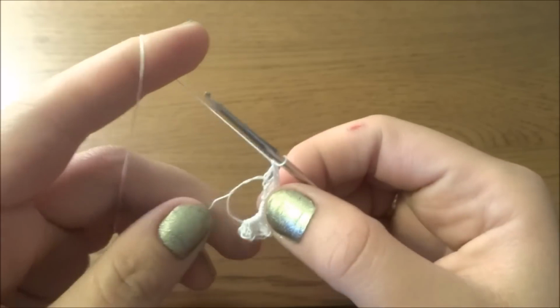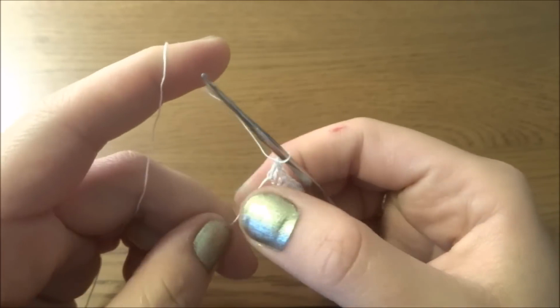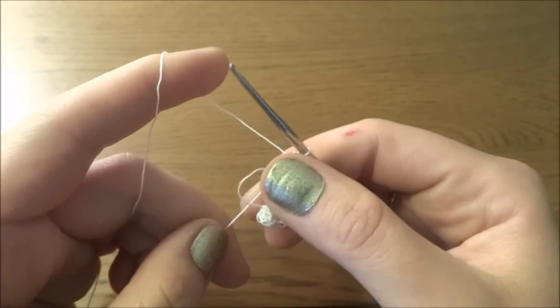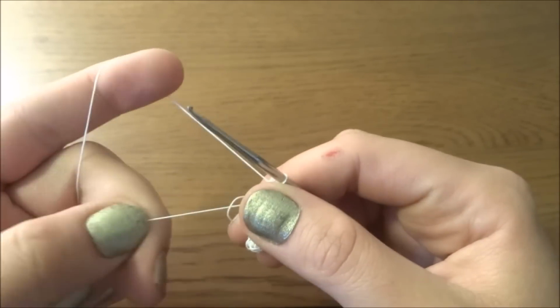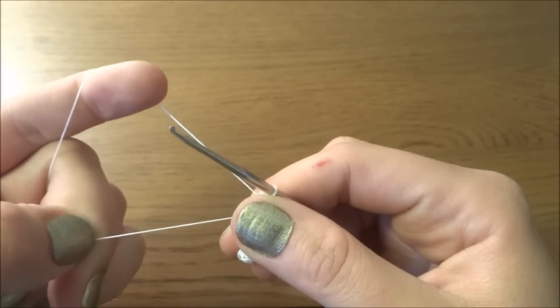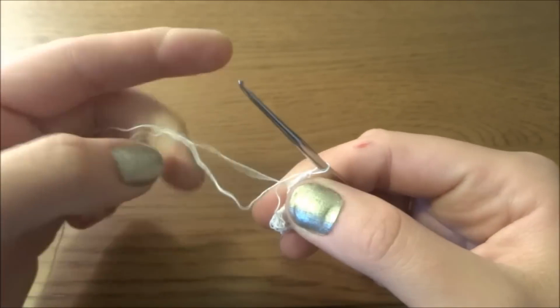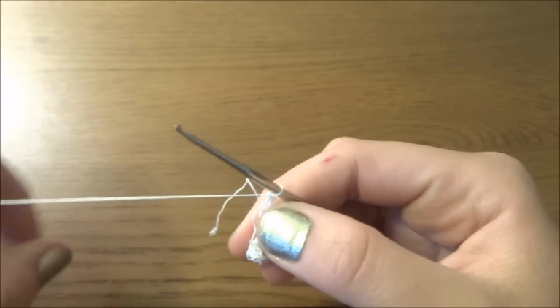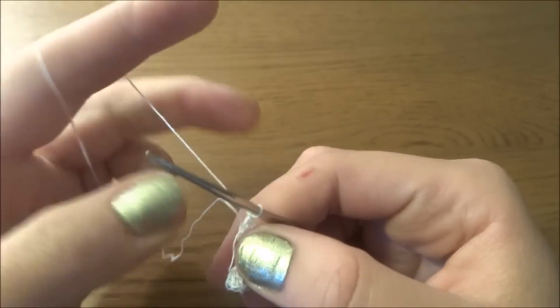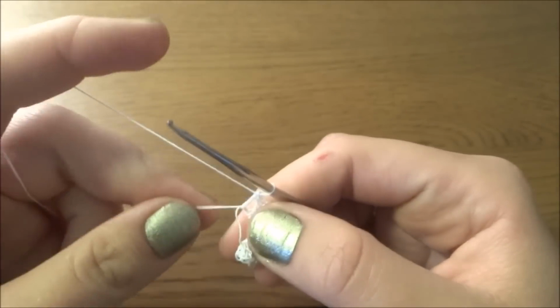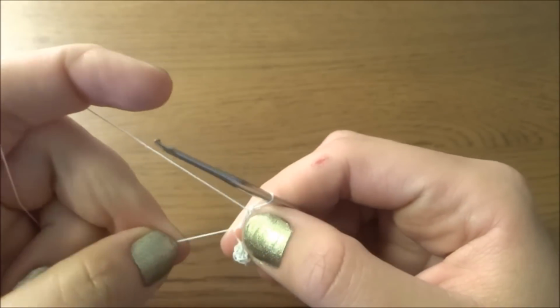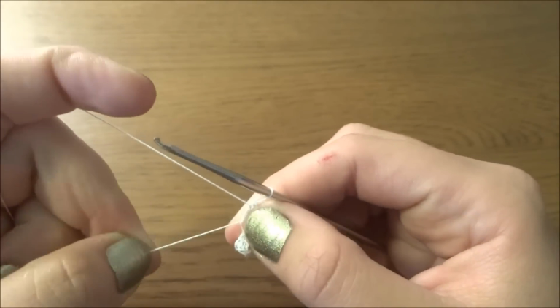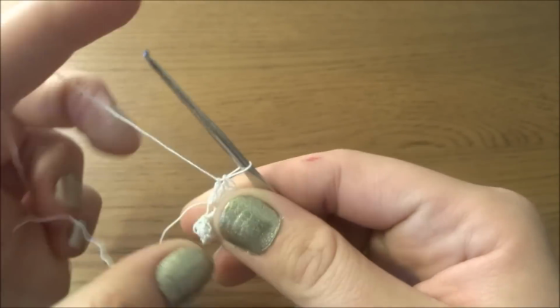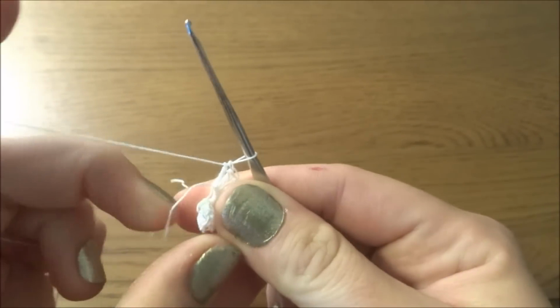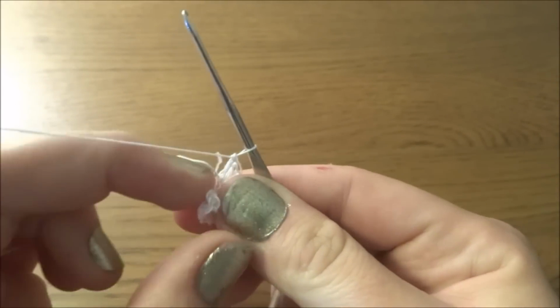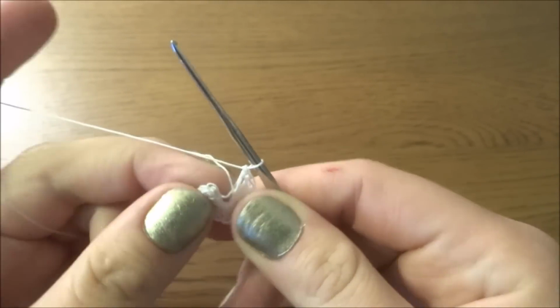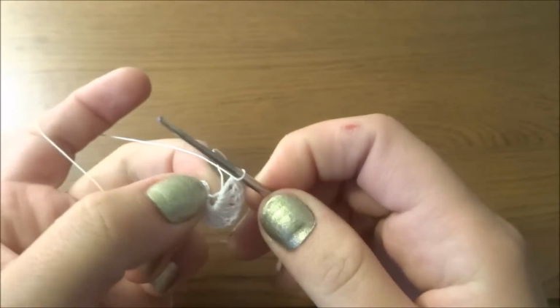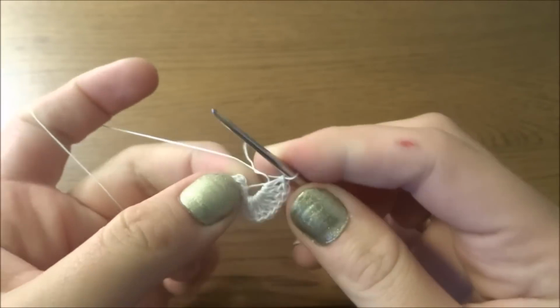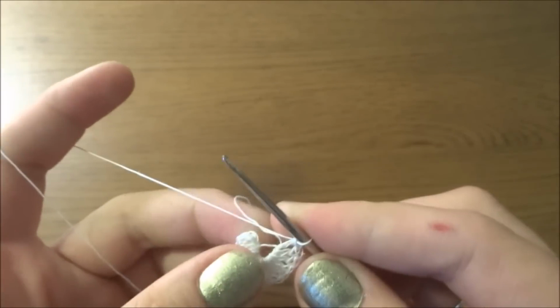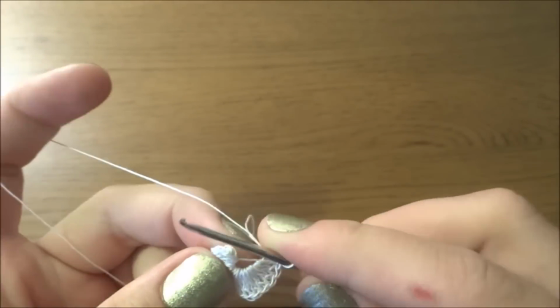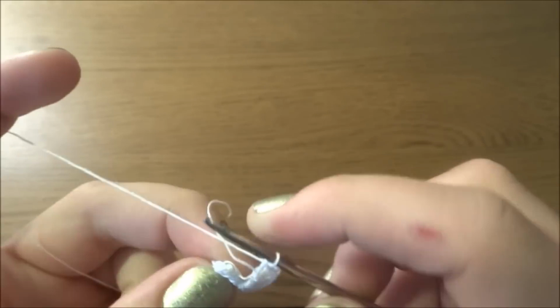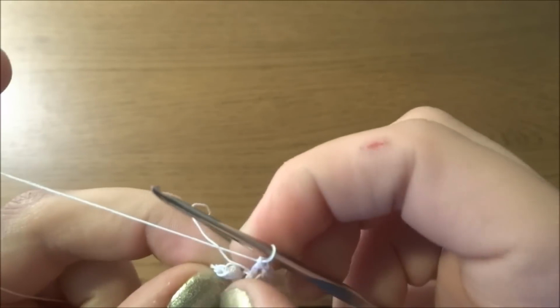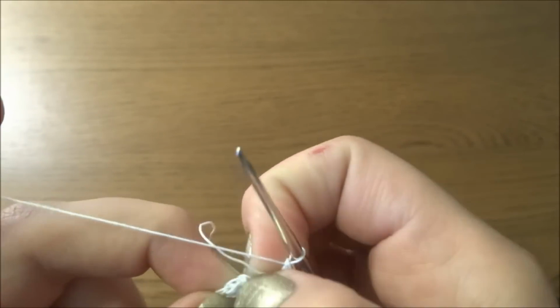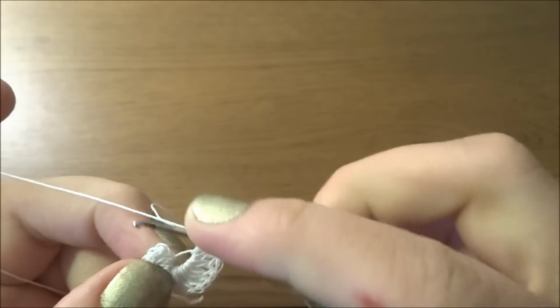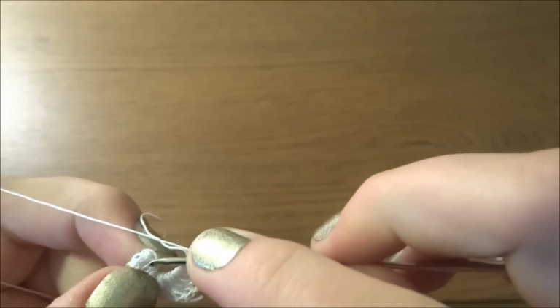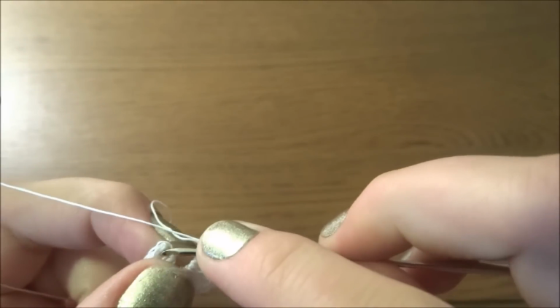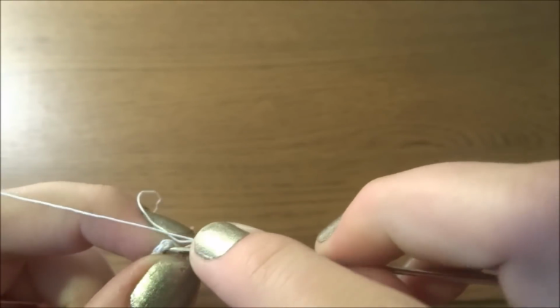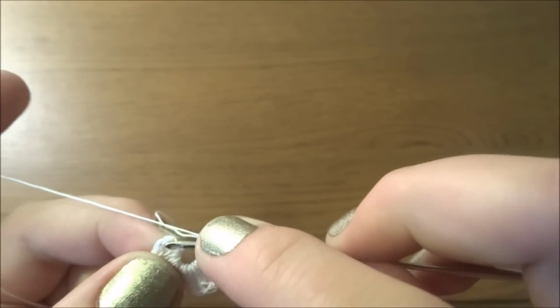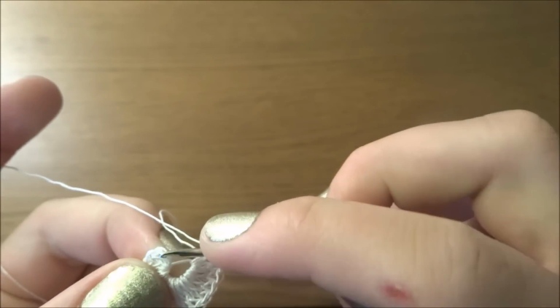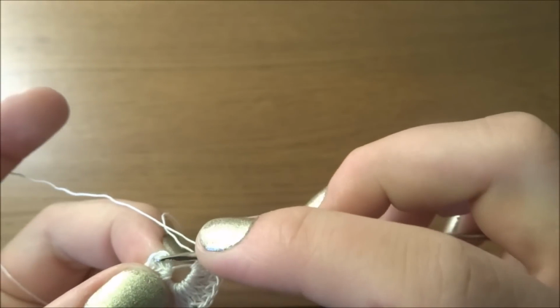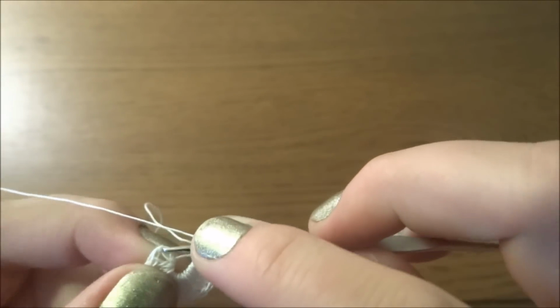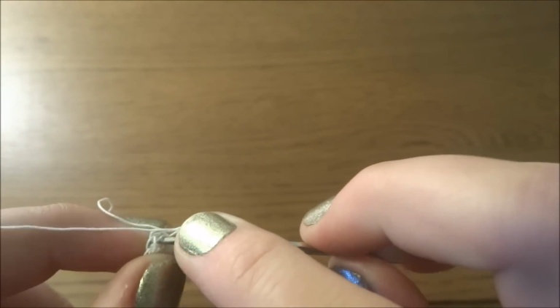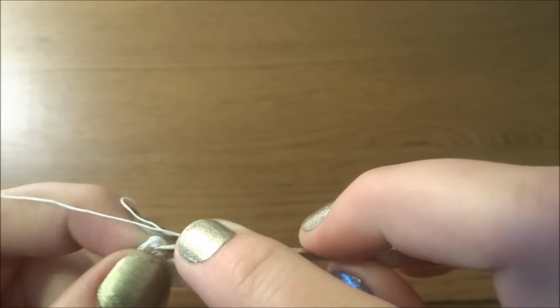Now we have to close the loop a little bit and we need to make a slip stitch into the first double crochet.